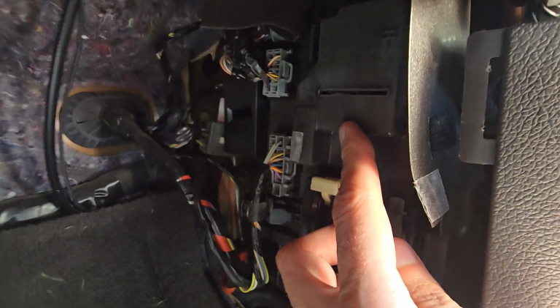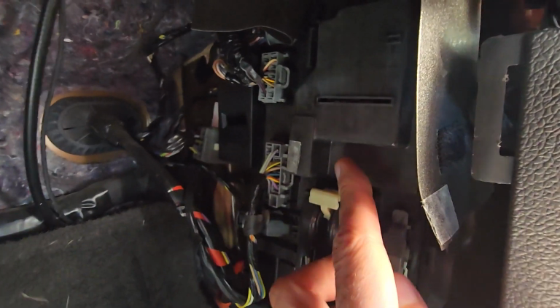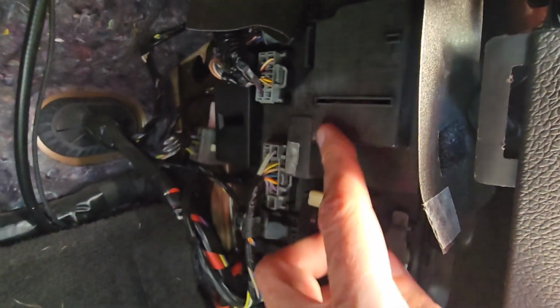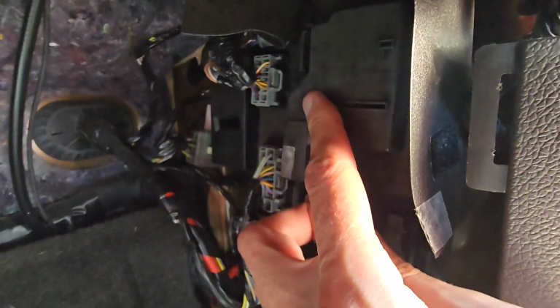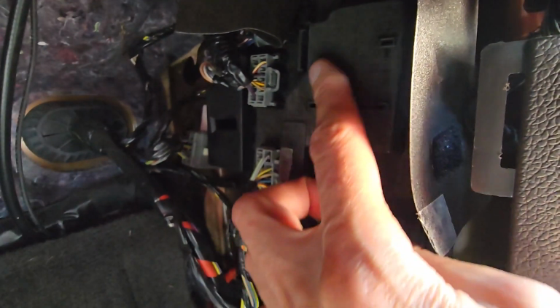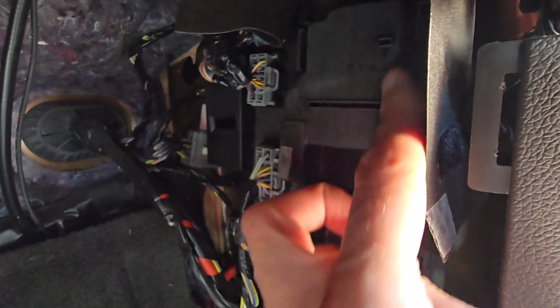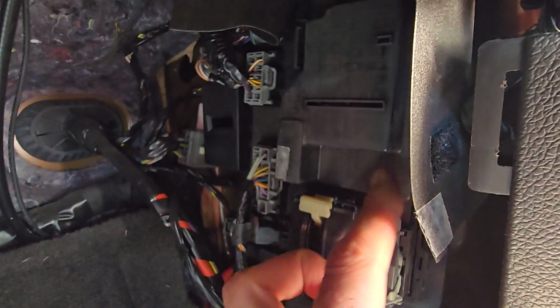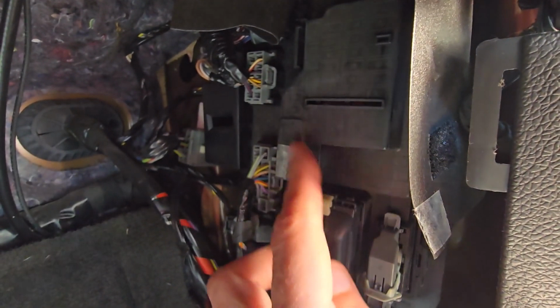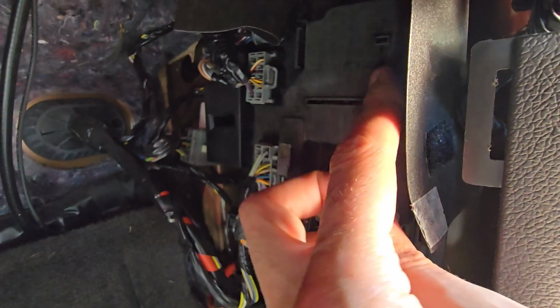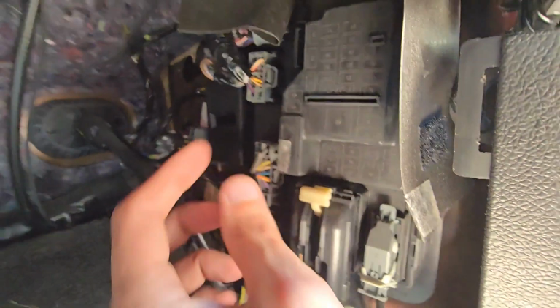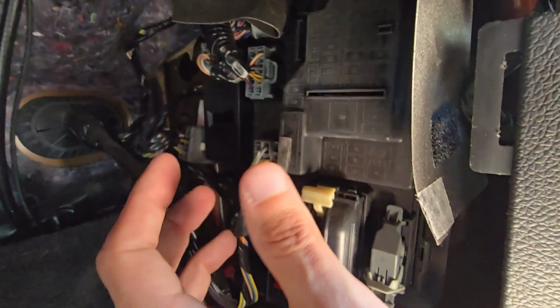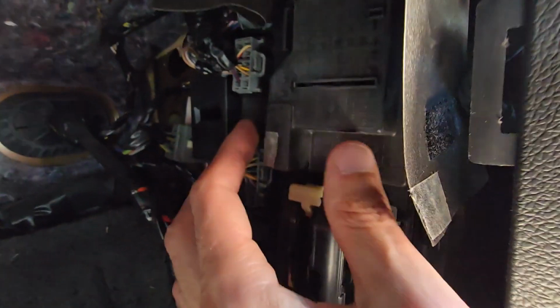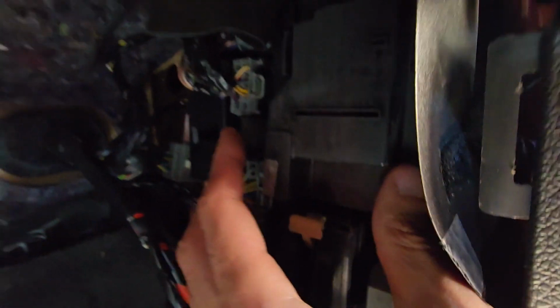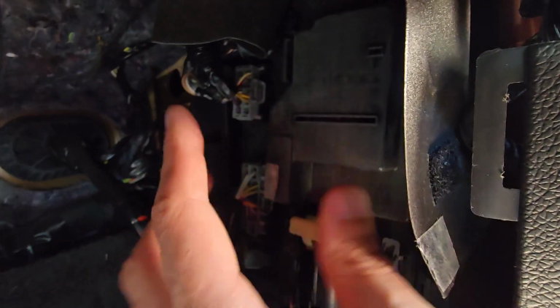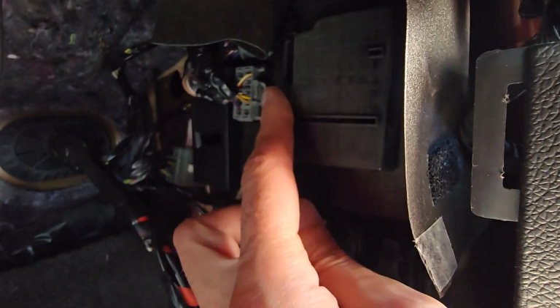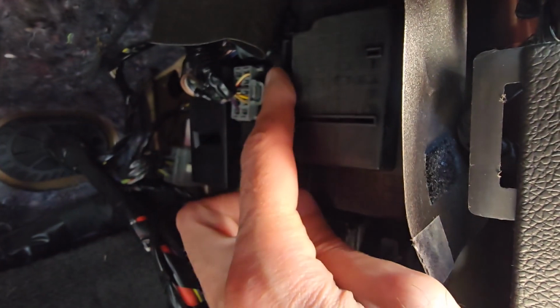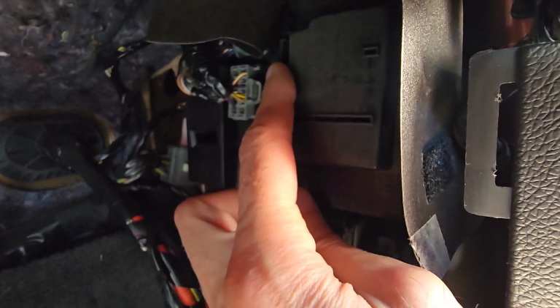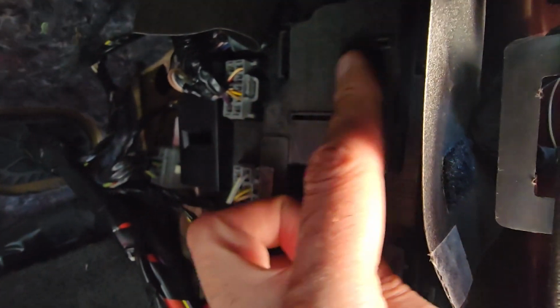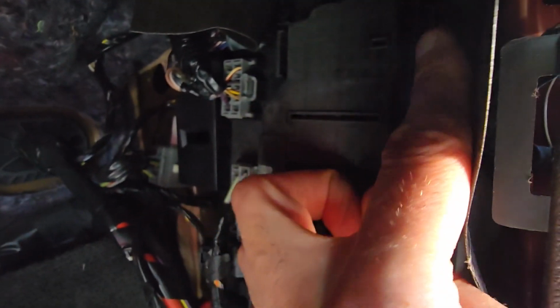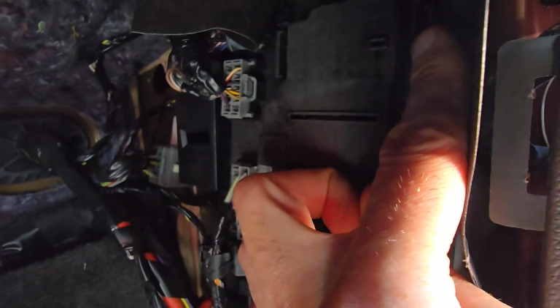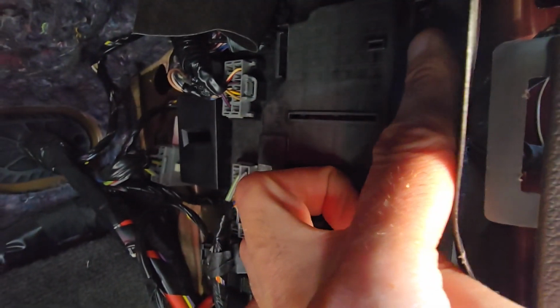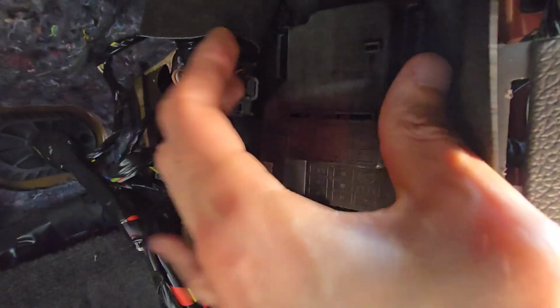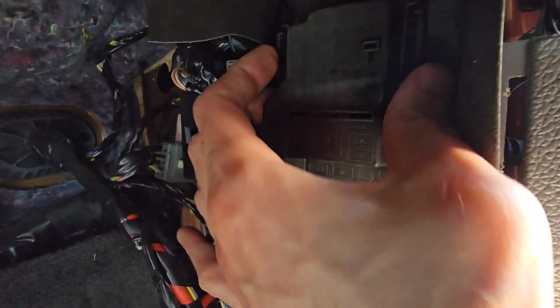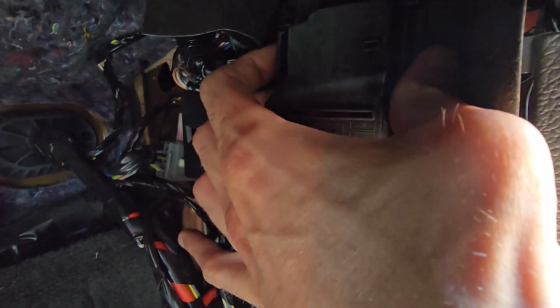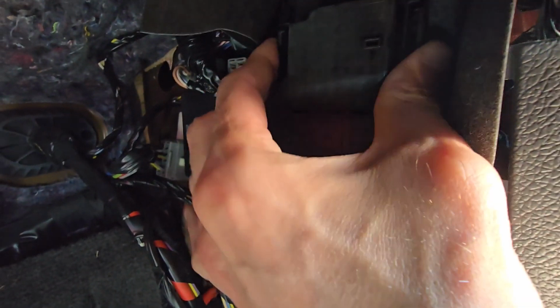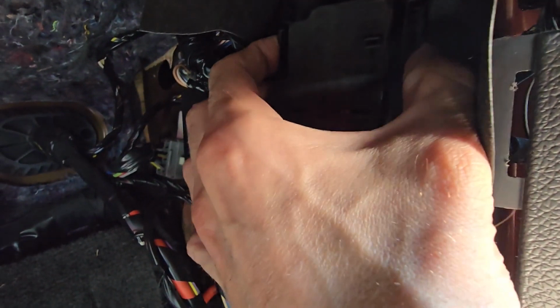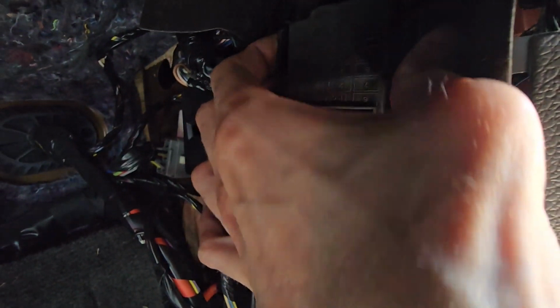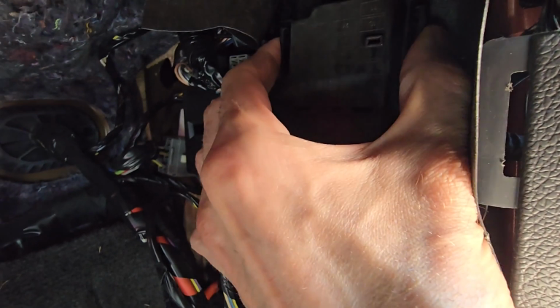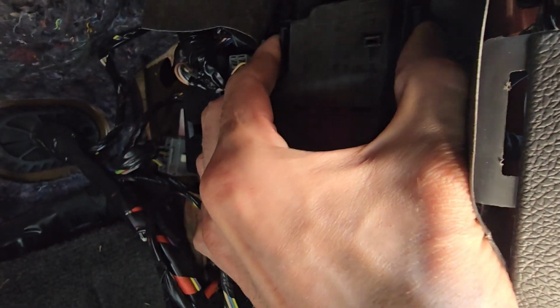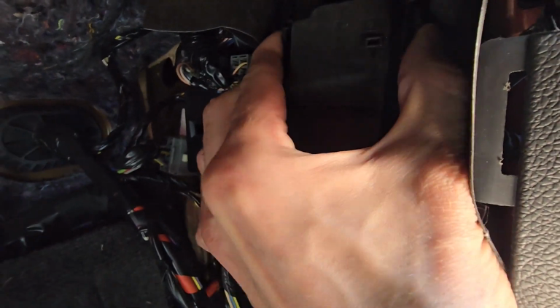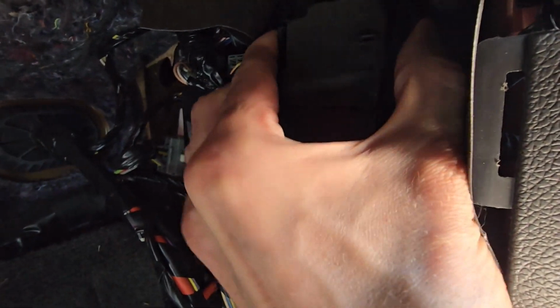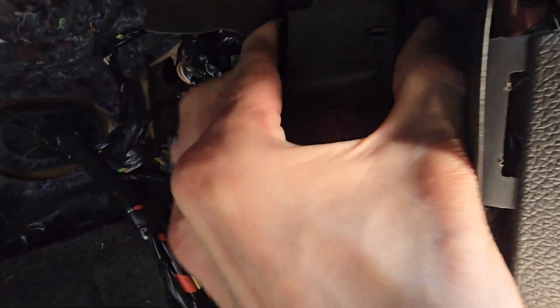On top of this cover you have a small fuse diagram. To remove the cover you have two black tabs — one here and one on the opposite side — you want to press them at the same time and pull towards yourself.